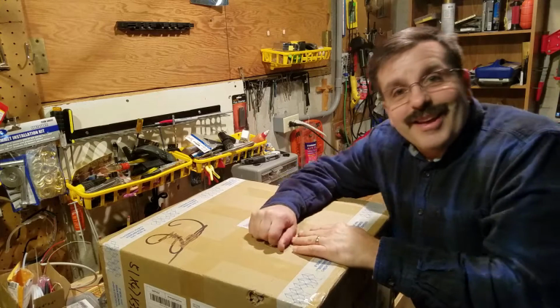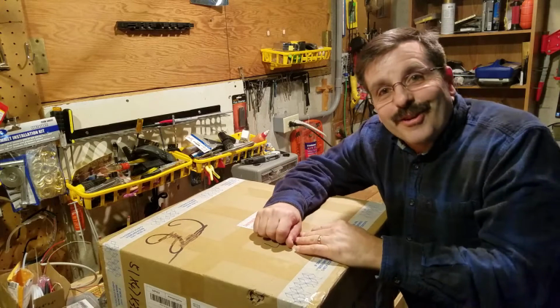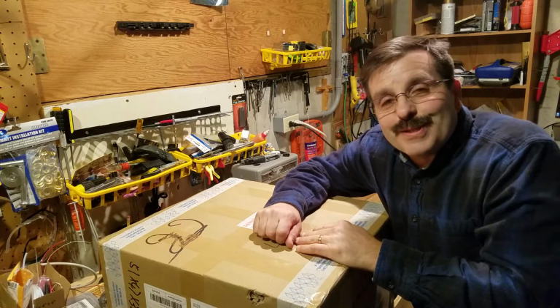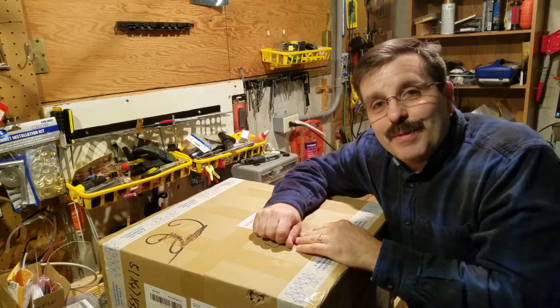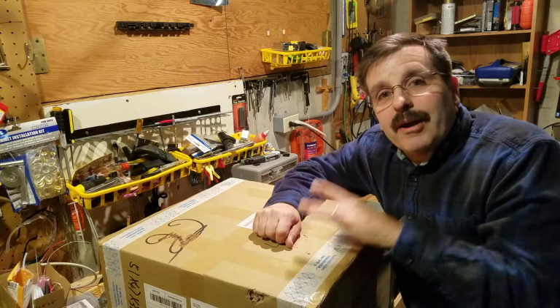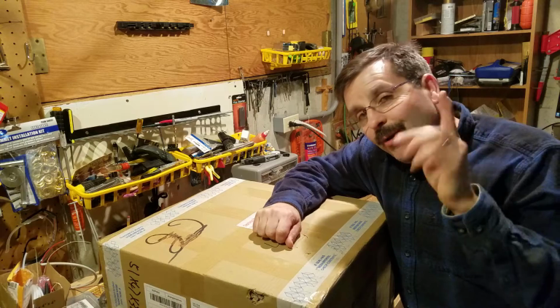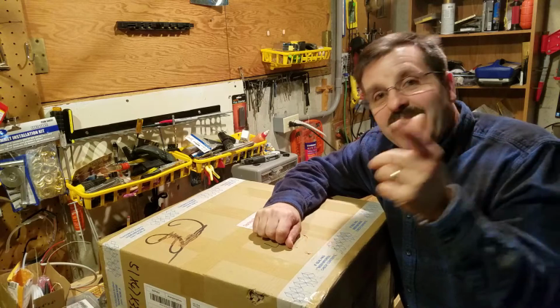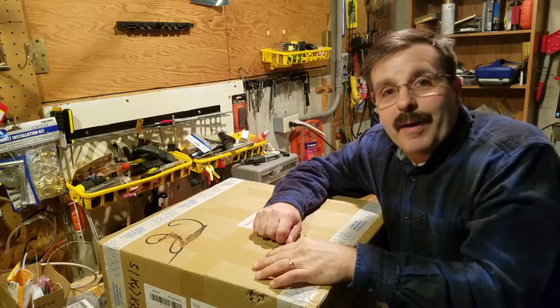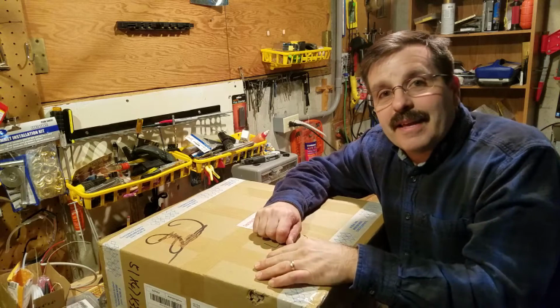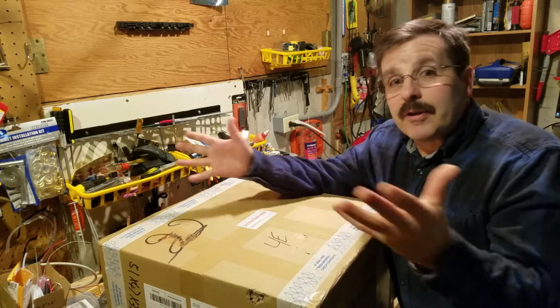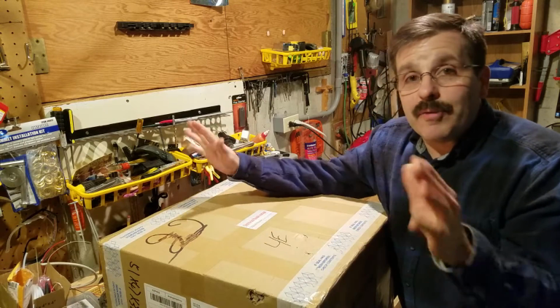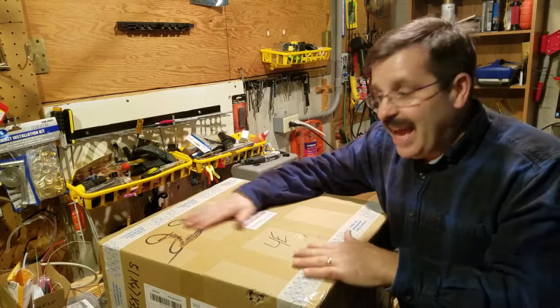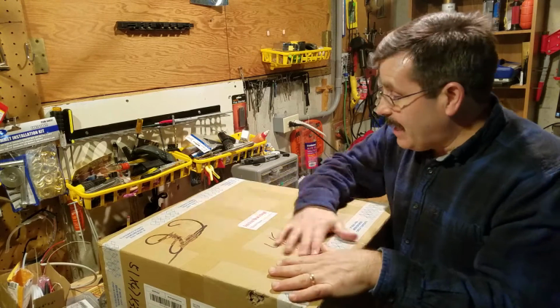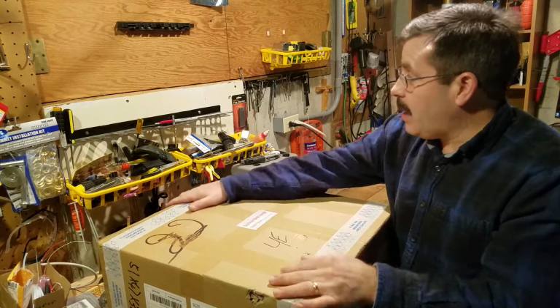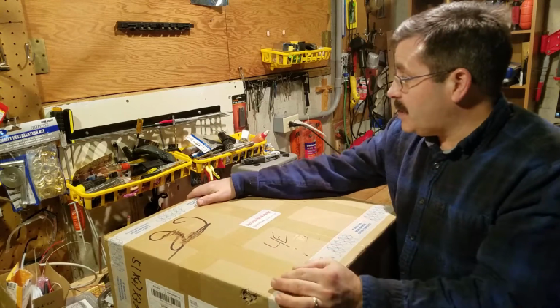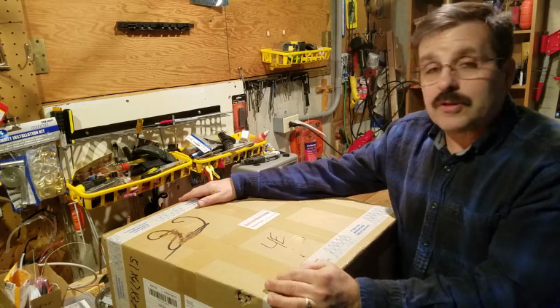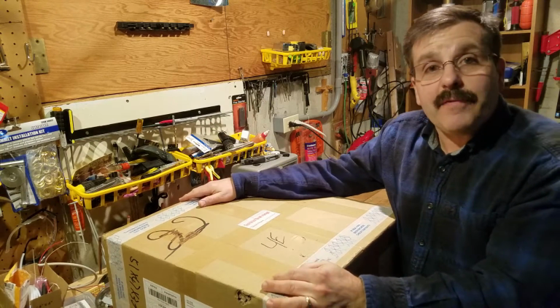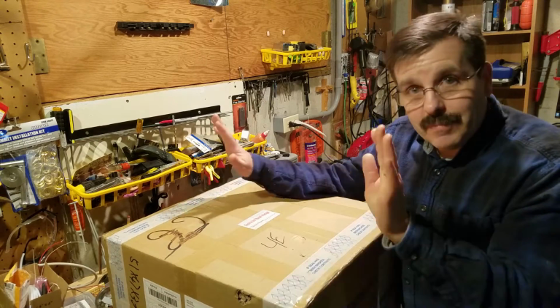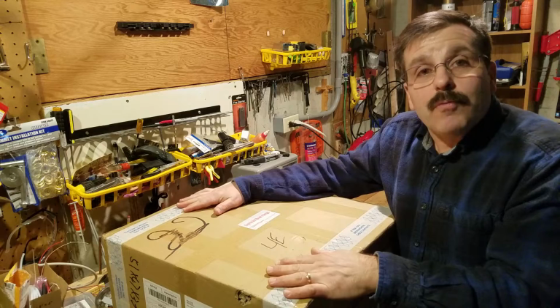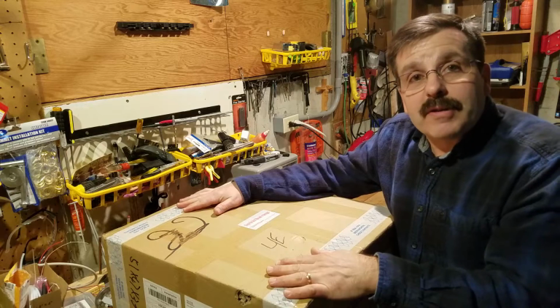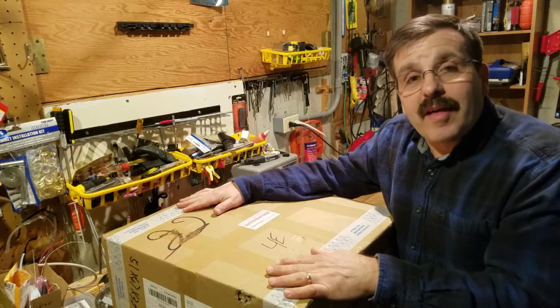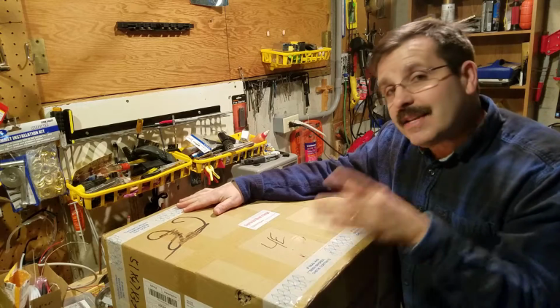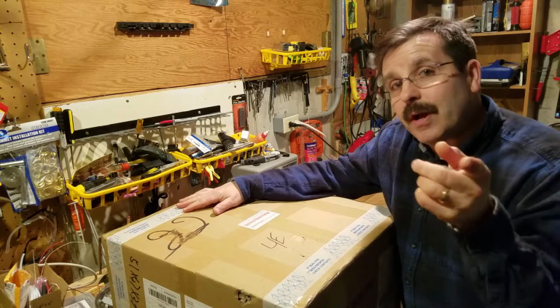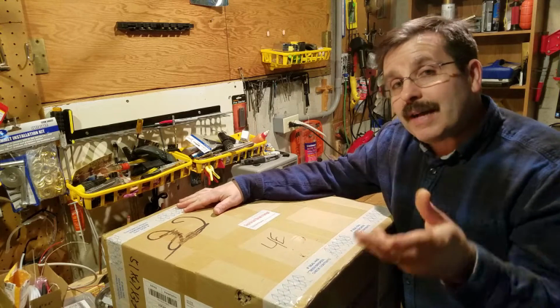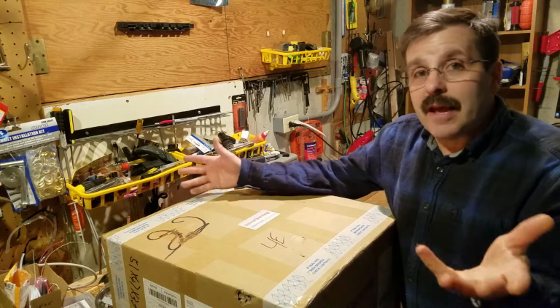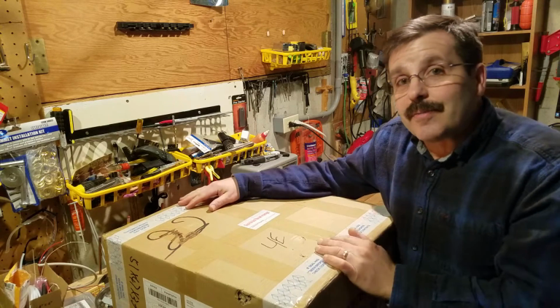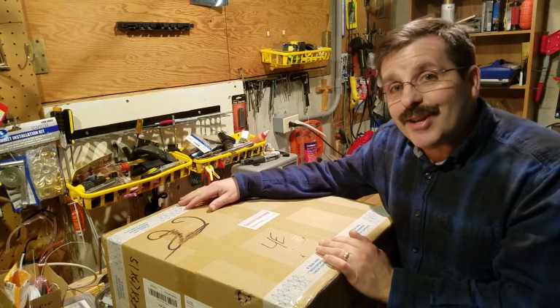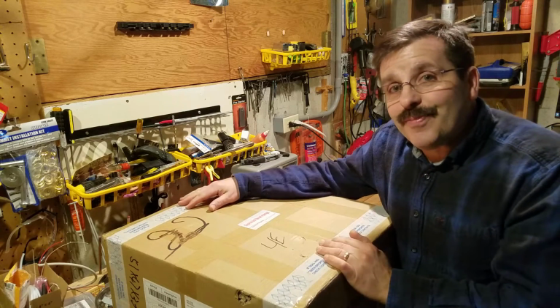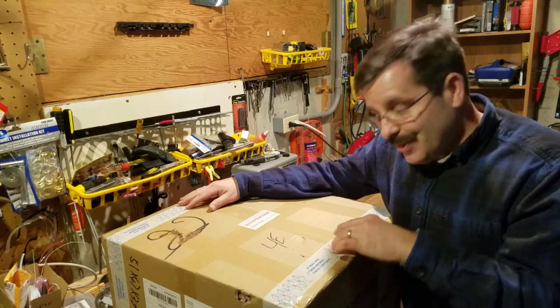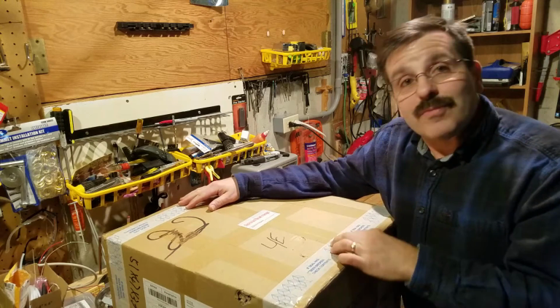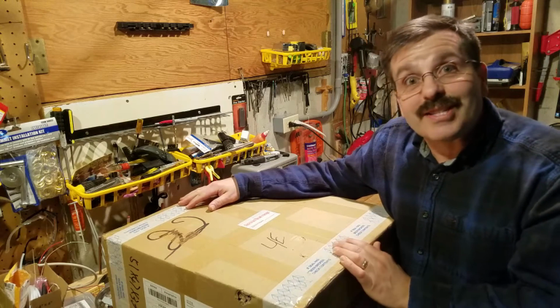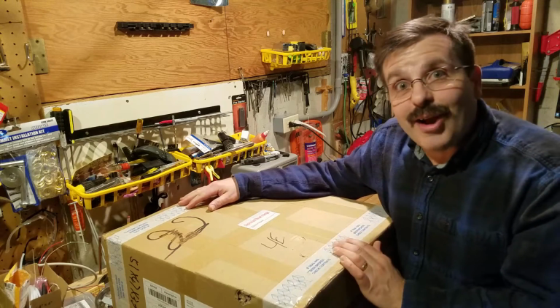Hey there friends, it is me Mike Harmon, or HOModtech, and I'm here today with the A10M. It has just arrived and what better time than the holidays to do an unboxing and an assembly video. So let's get cracking.